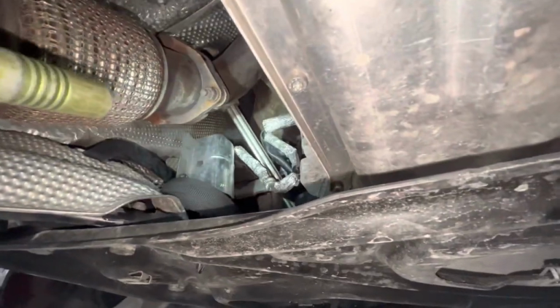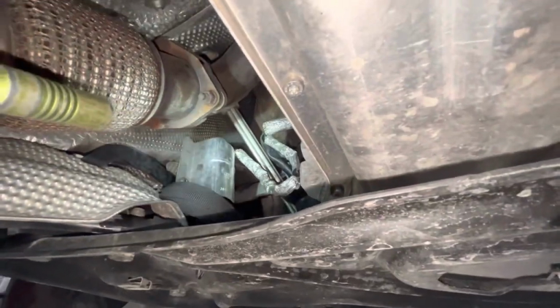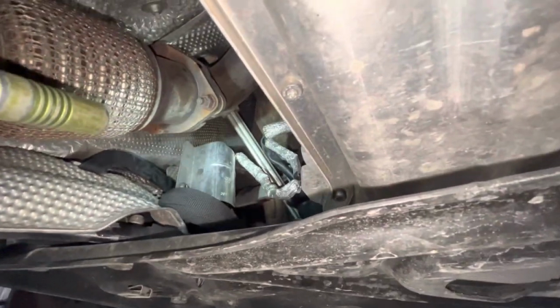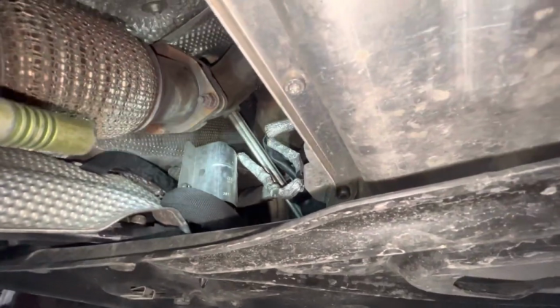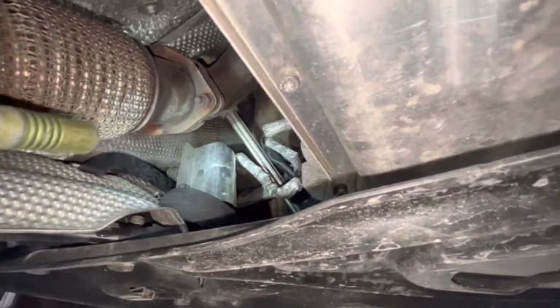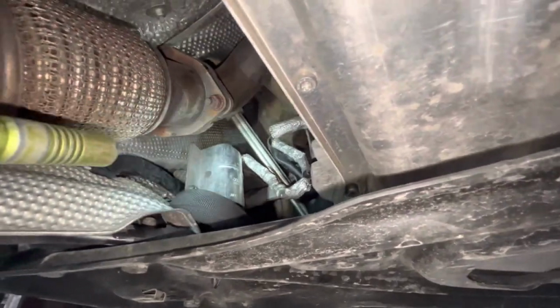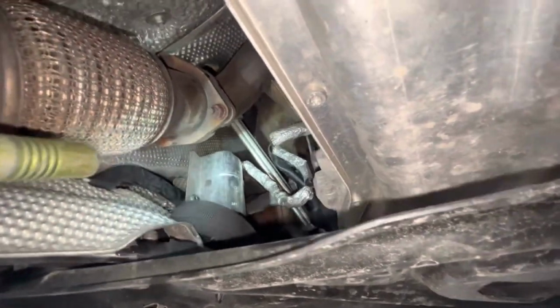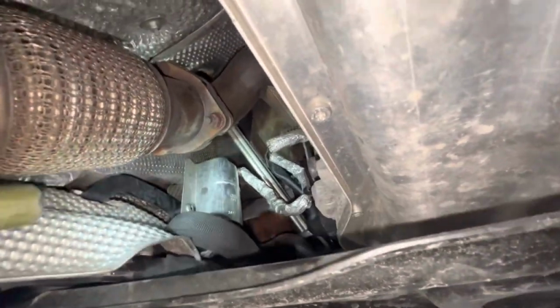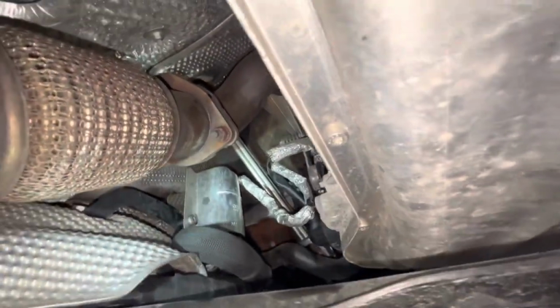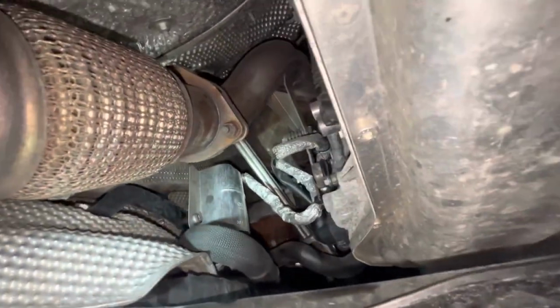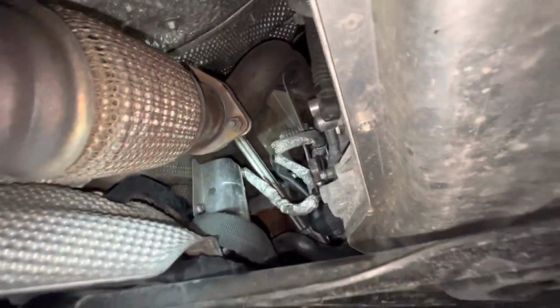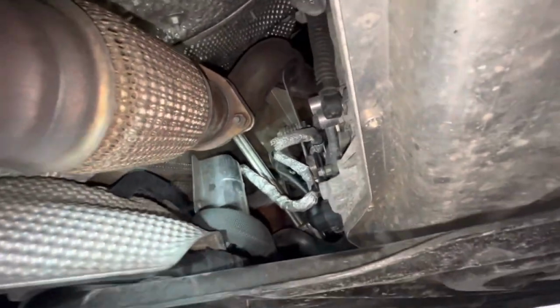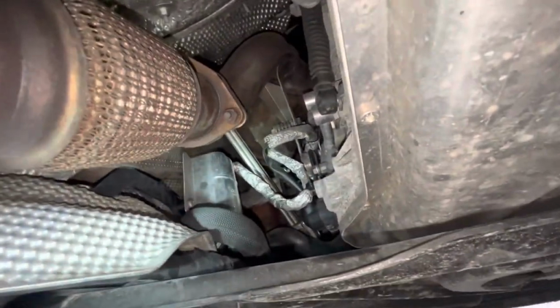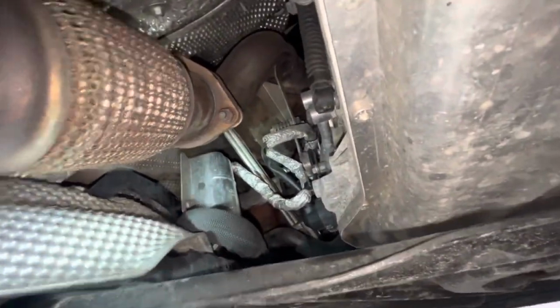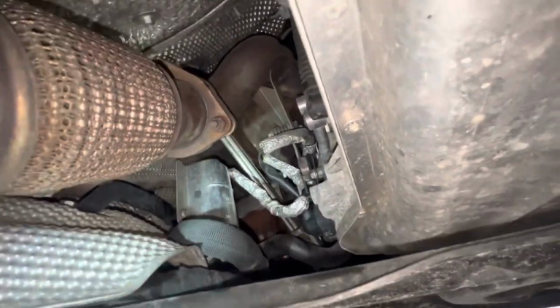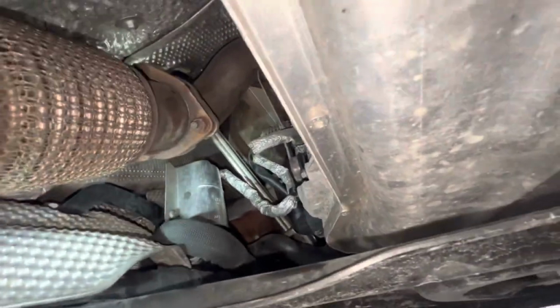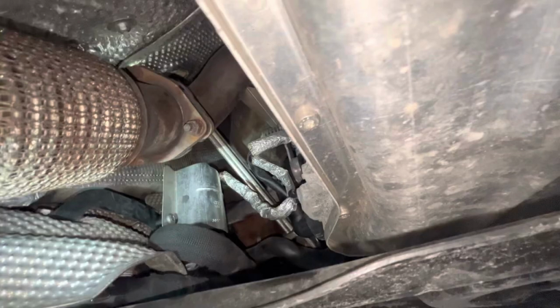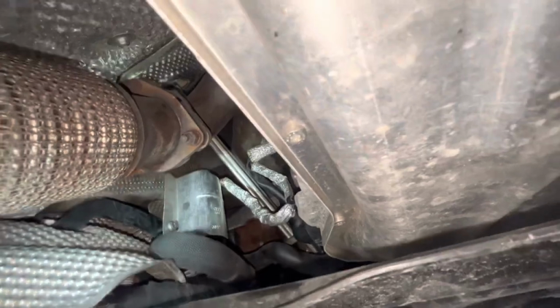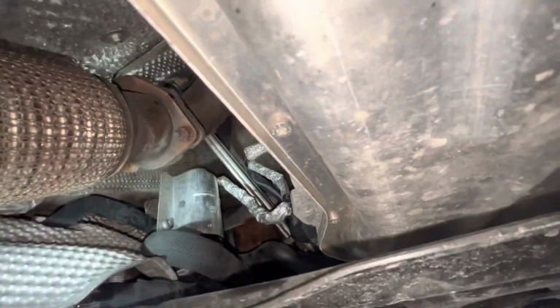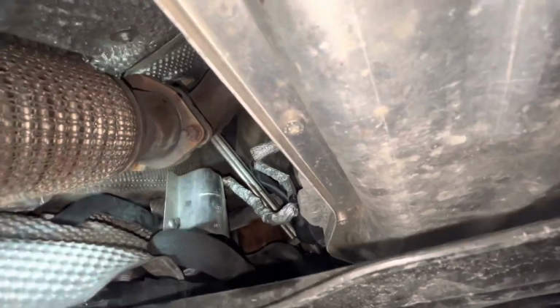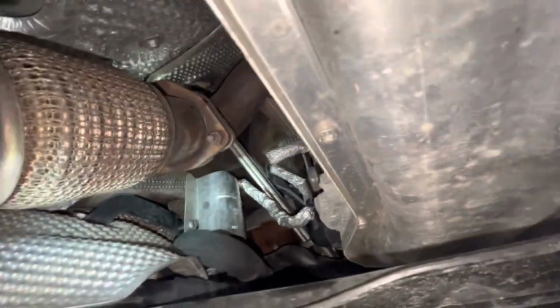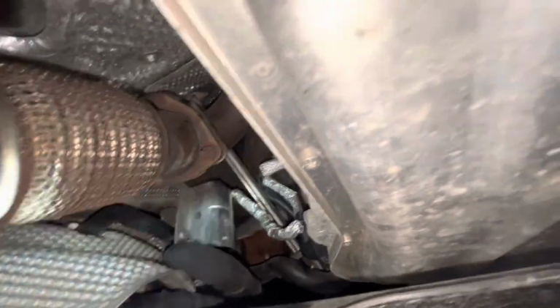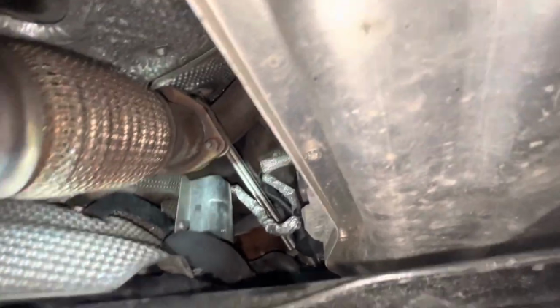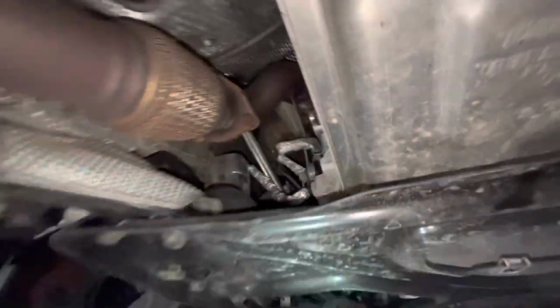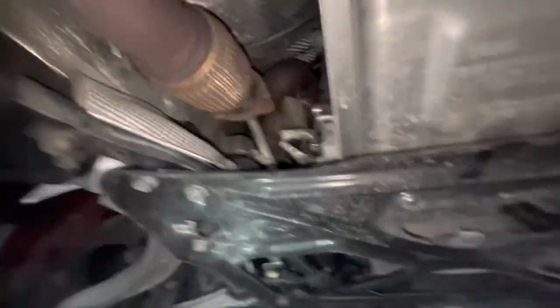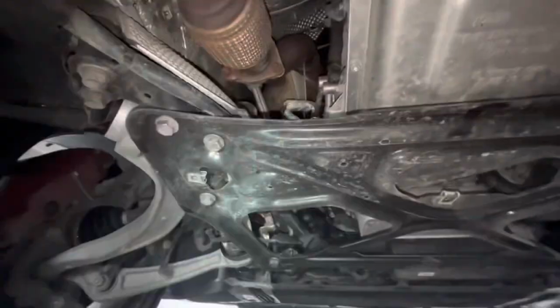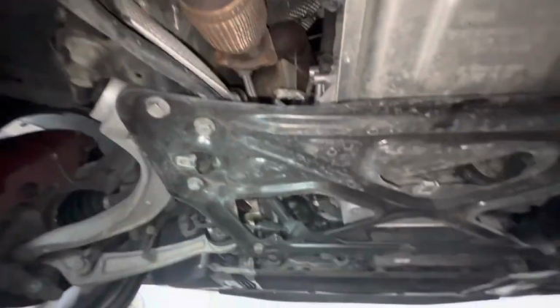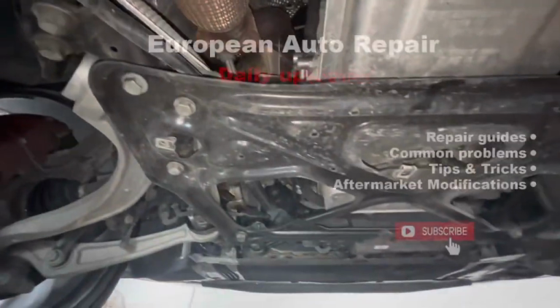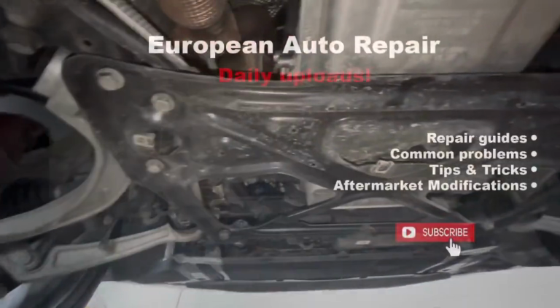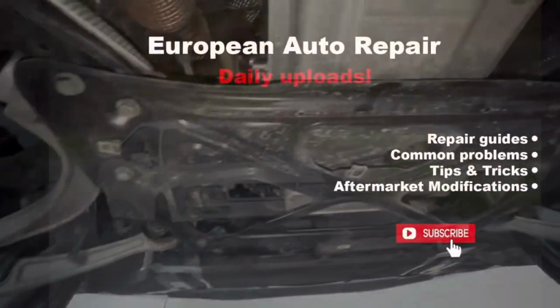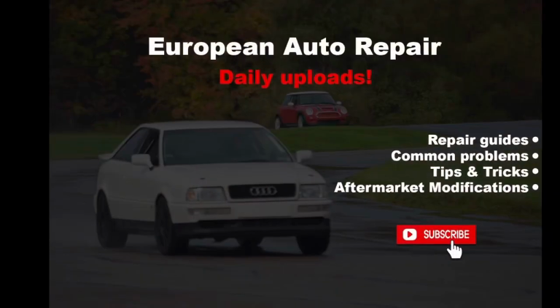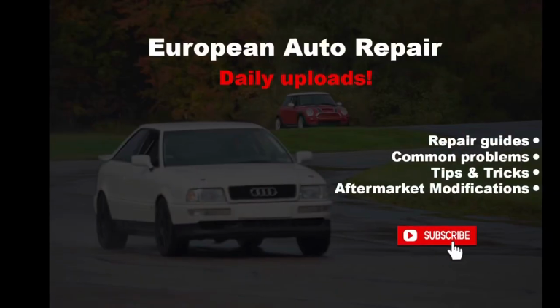If you have that fault, you're safe to just order the valve and a wiring harness repair kit right from the dealer. So far, every time I've seen that fault, that takes care of it. Thanks for watching.